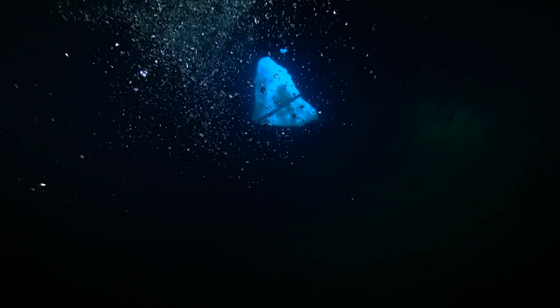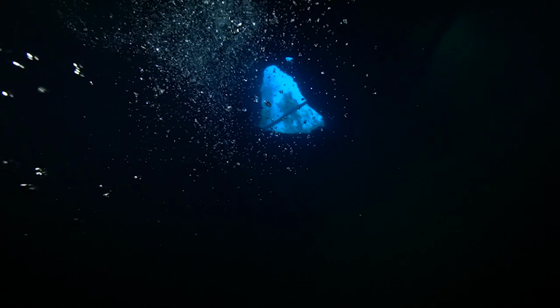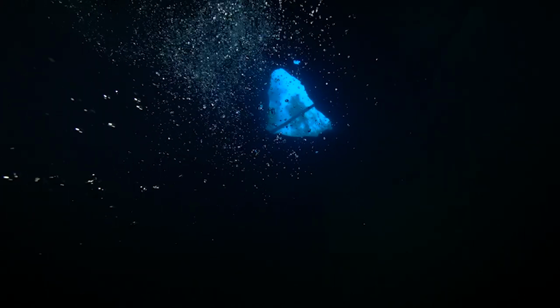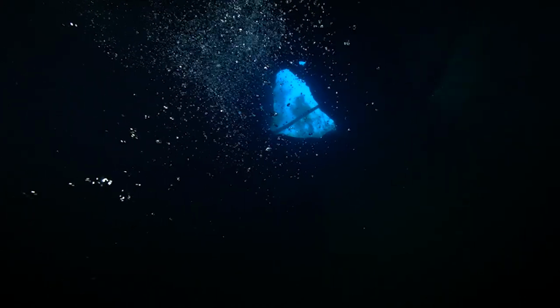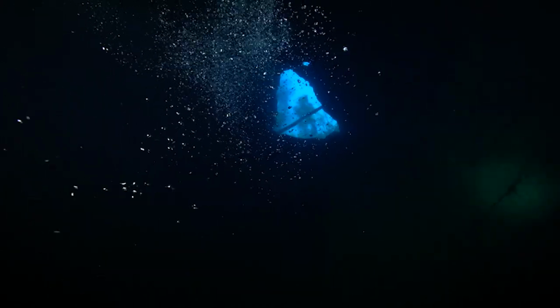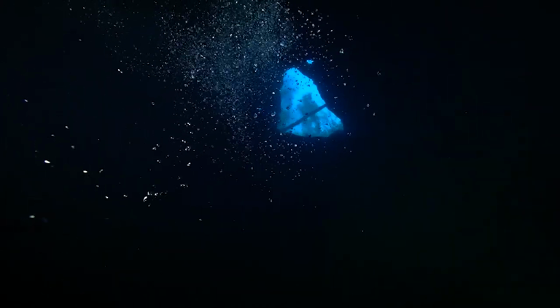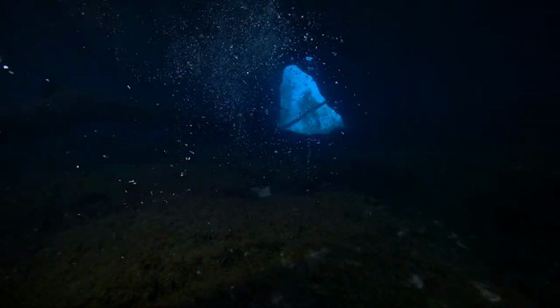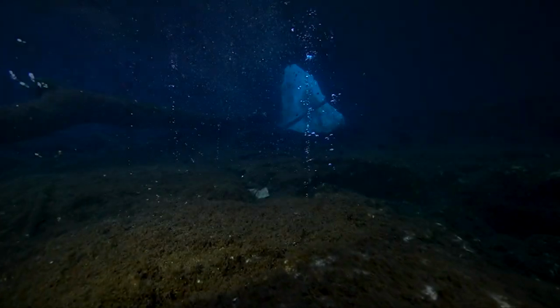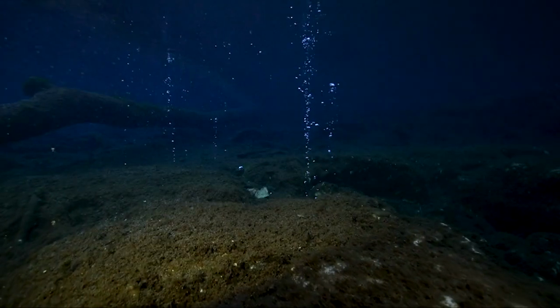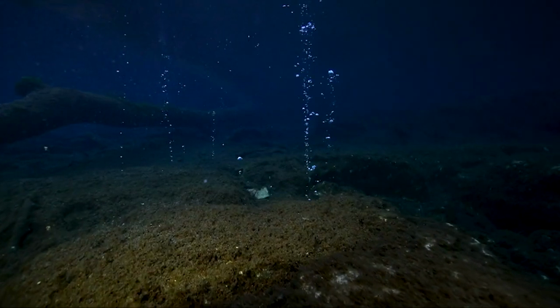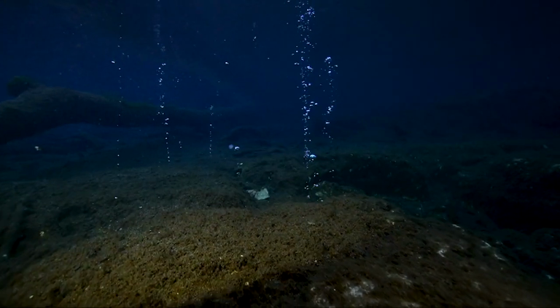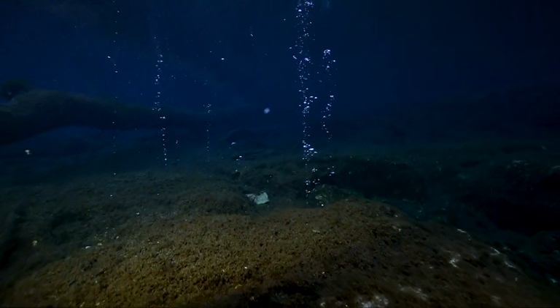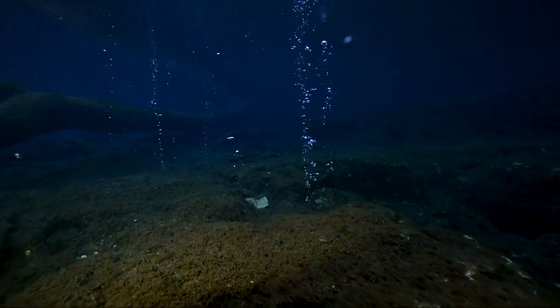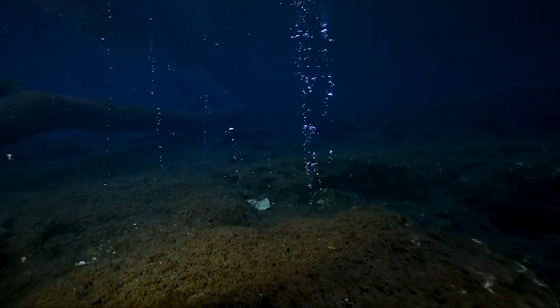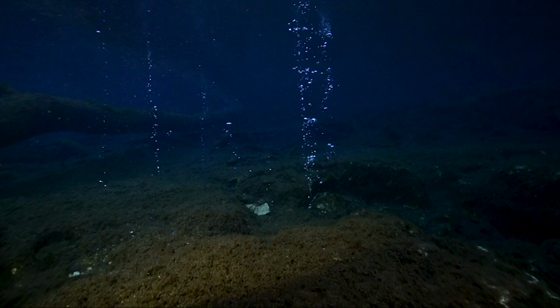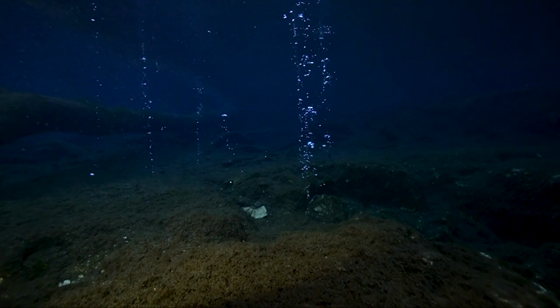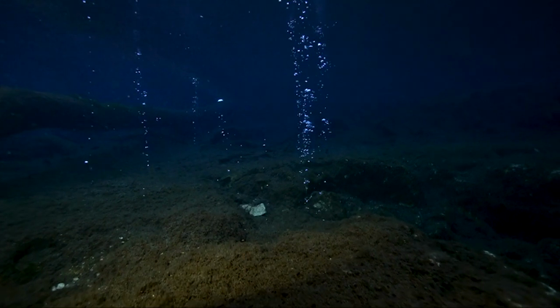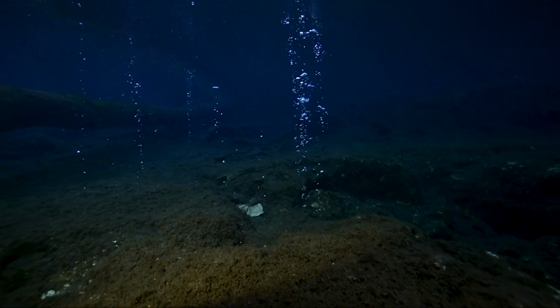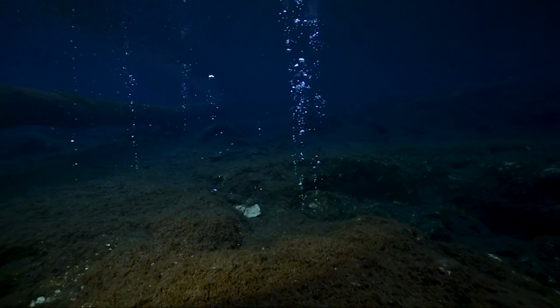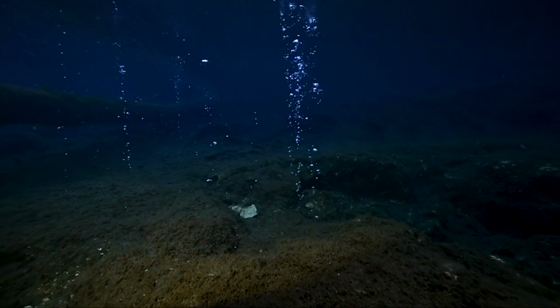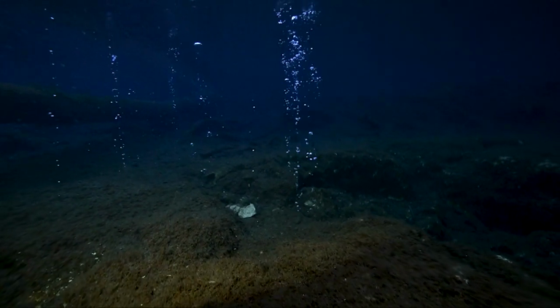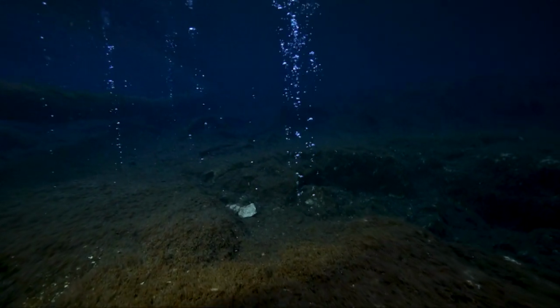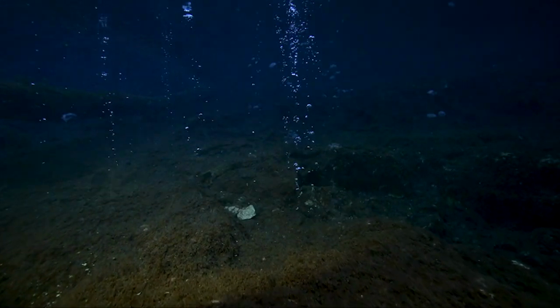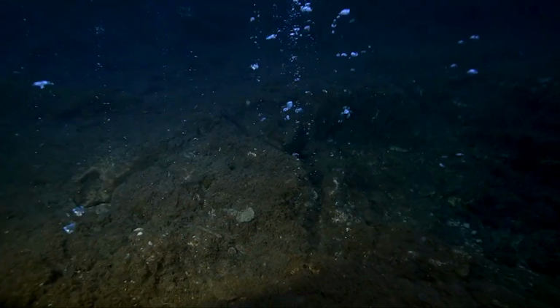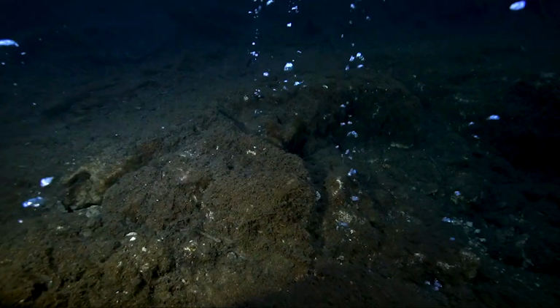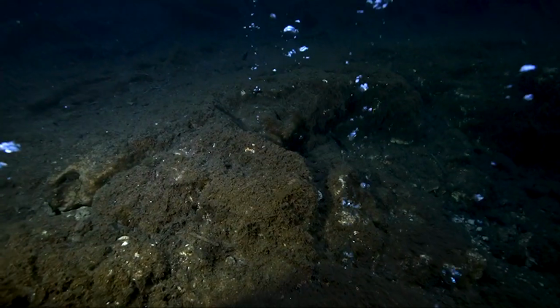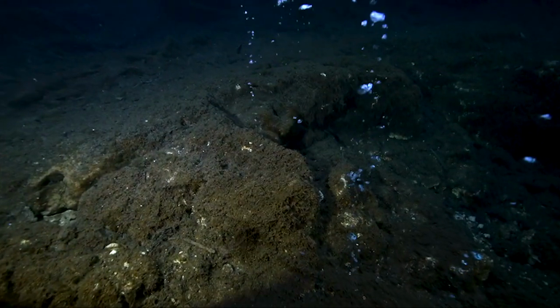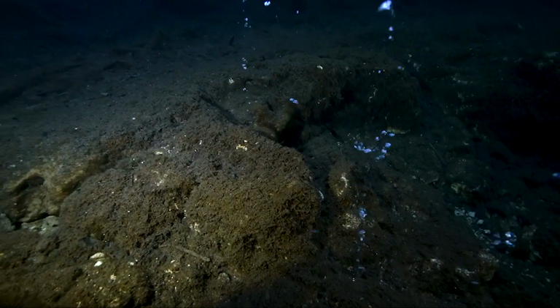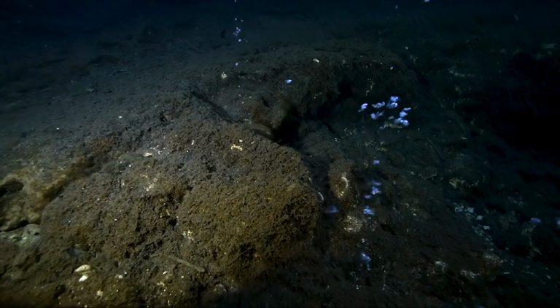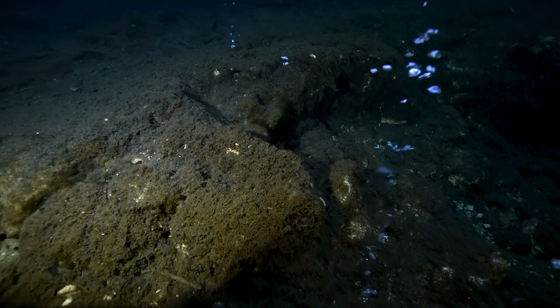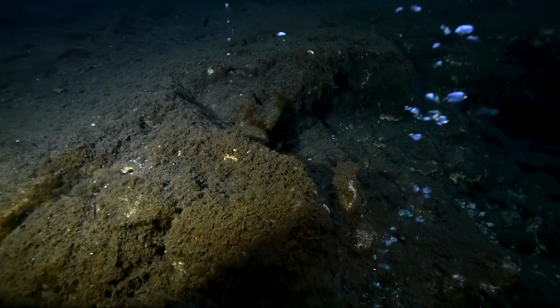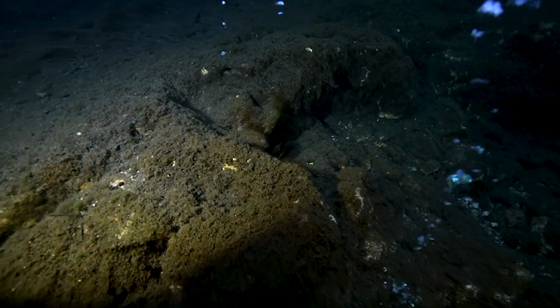And of course, when we're 90 feet down, our bubbles have a long way to go back up. You can see them coming through these cracks here on this limestone slab called Alligator Ledge. I think I'll leave it to the imagination as to why they call it Alligator Ledge.